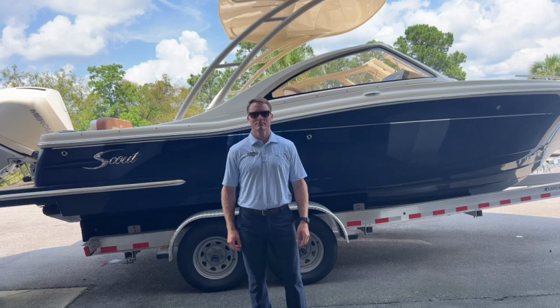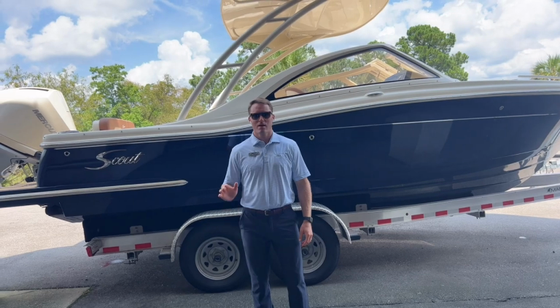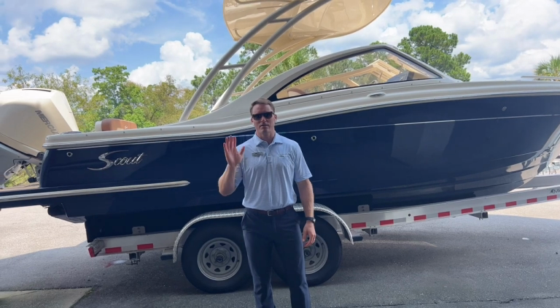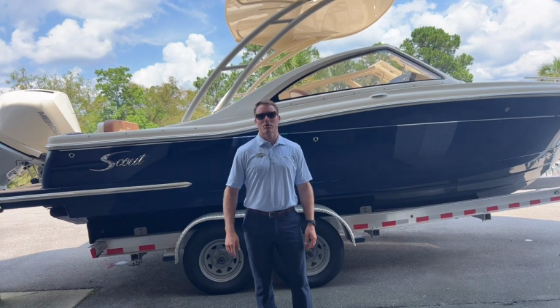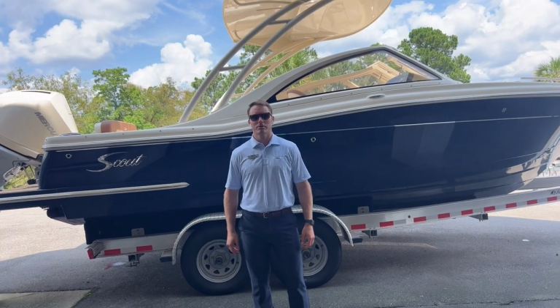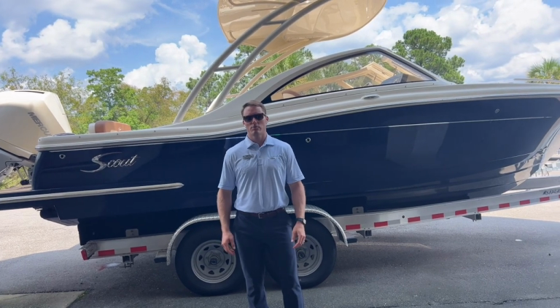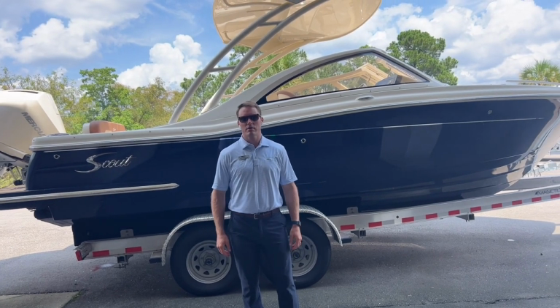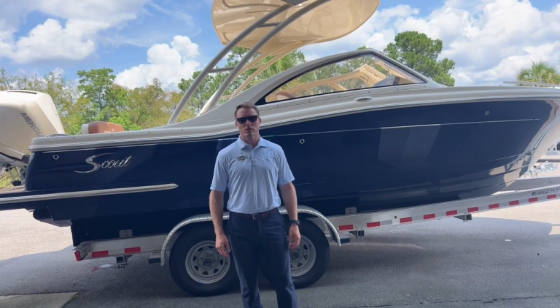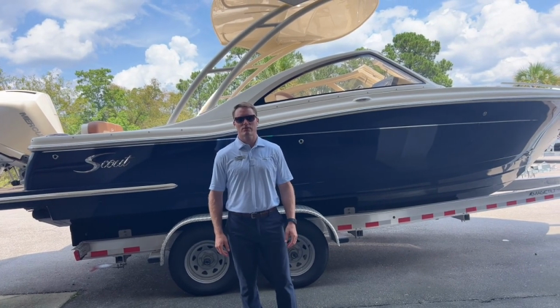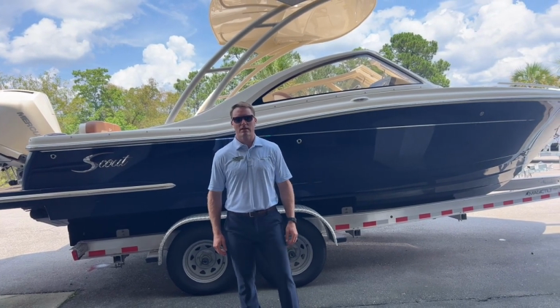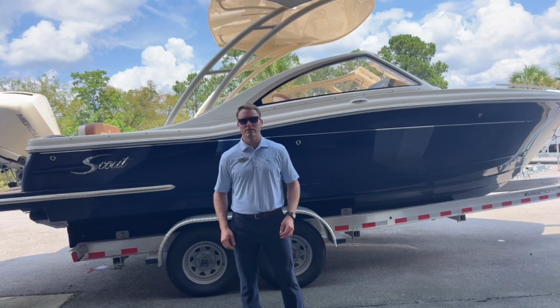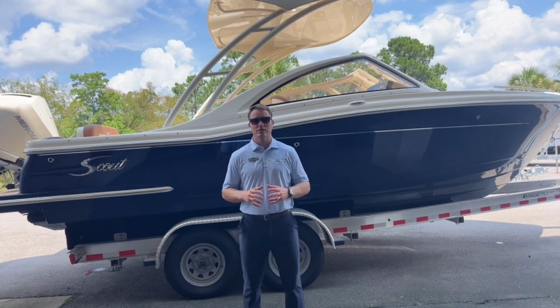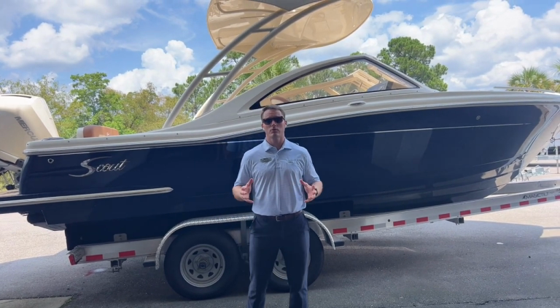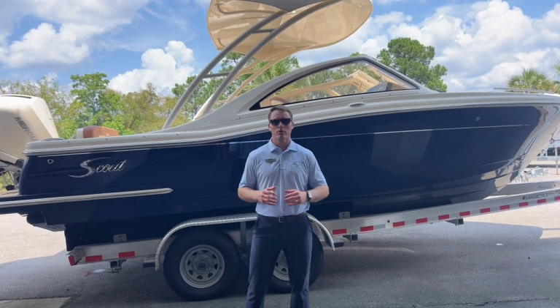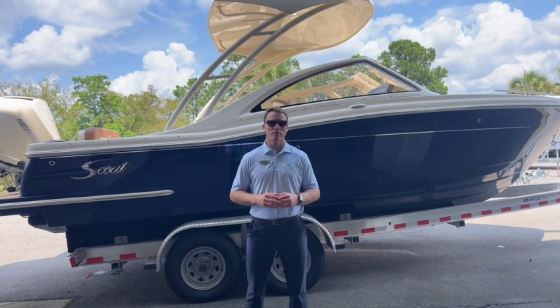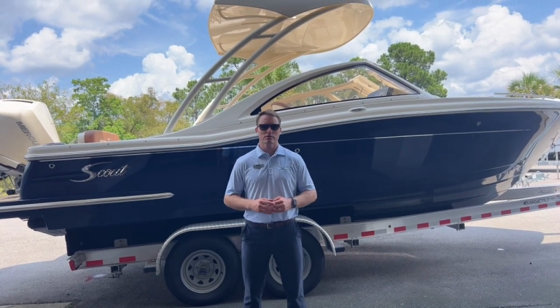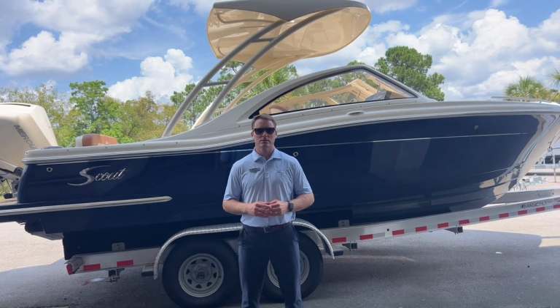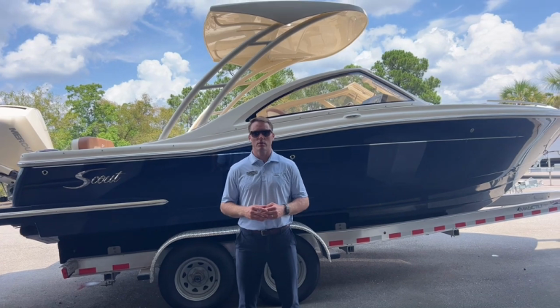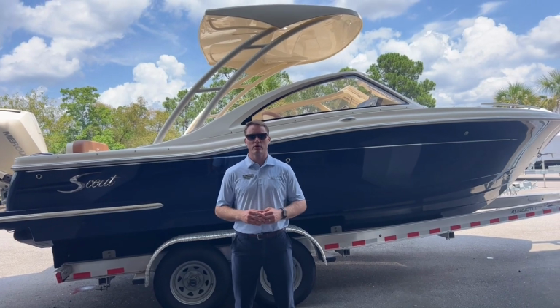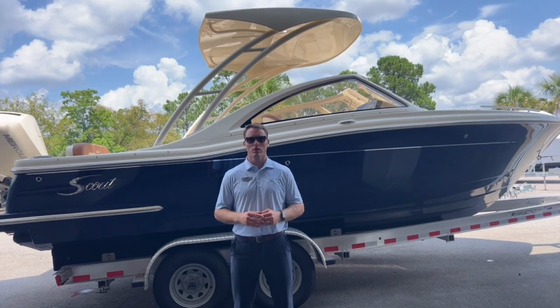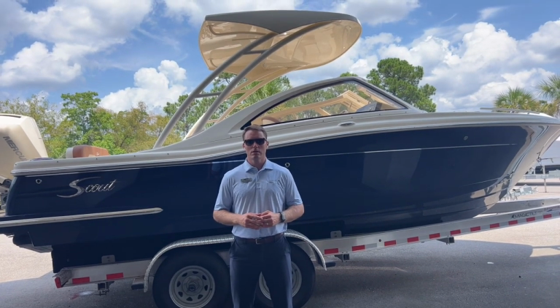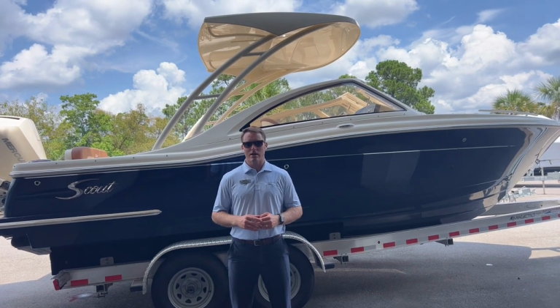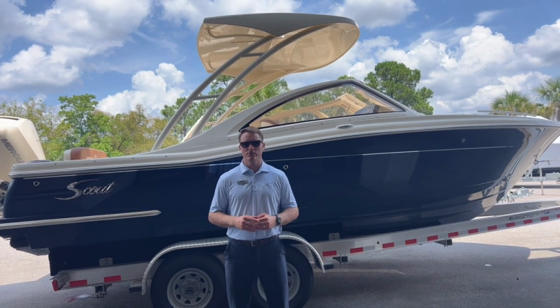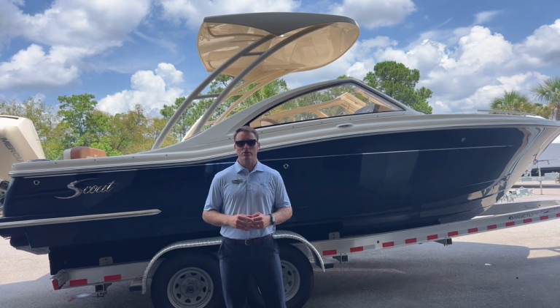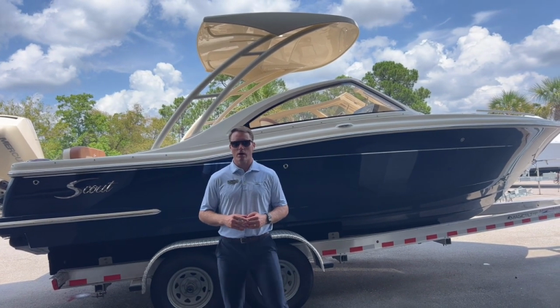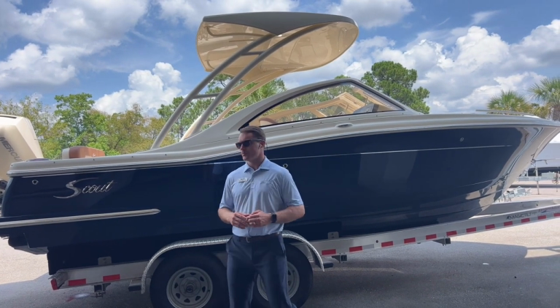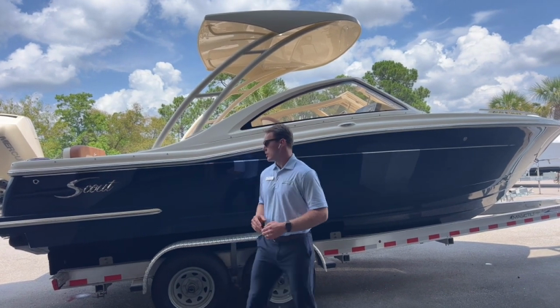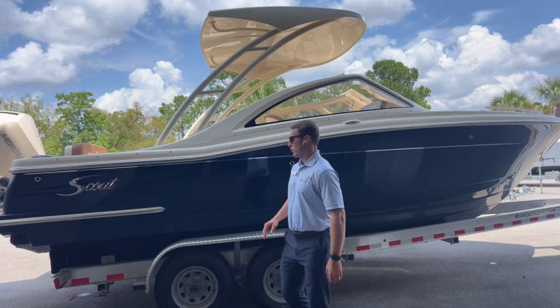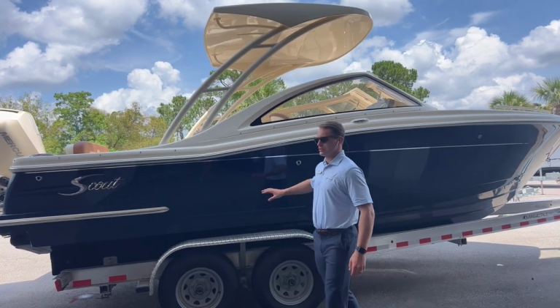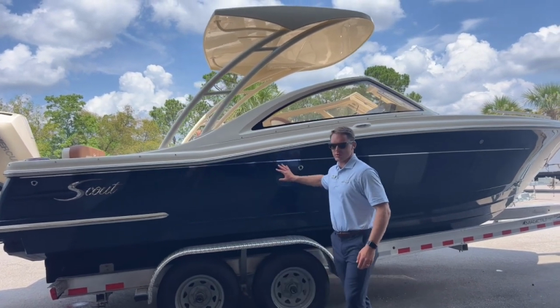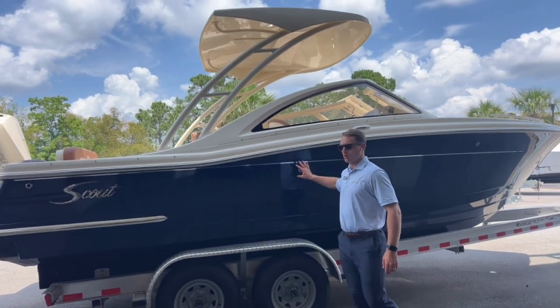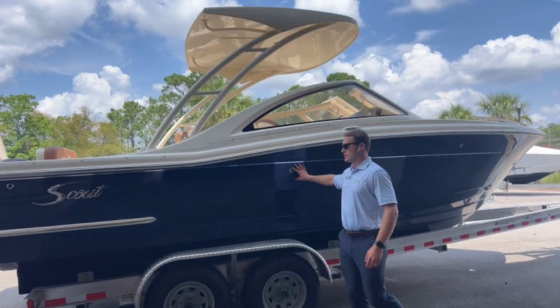Hey, this is Carl Anderson with MarineMax Charleston off Daniel Island, and today I'm going to take you through a brand new boat of ours — this is a 2024 Scout 240 Dorado. Starting off with the exterior hull color, this is the midnight blue hull, a full hull color upgrade.